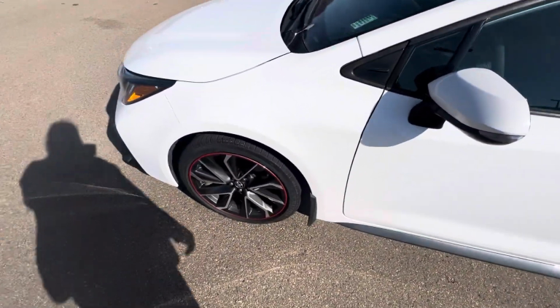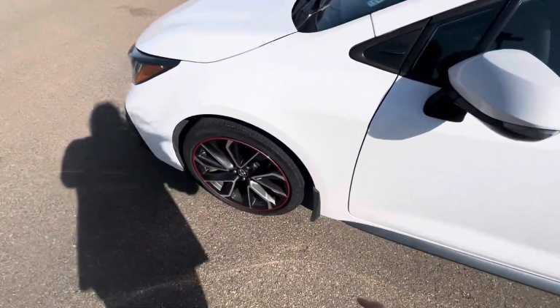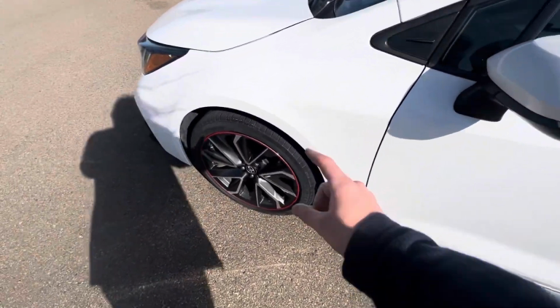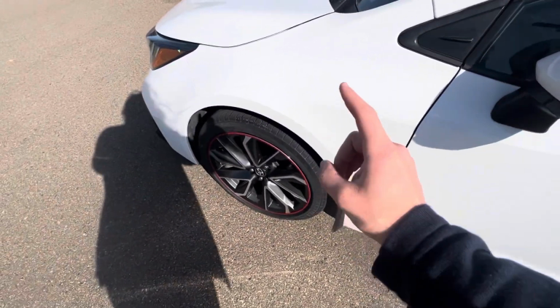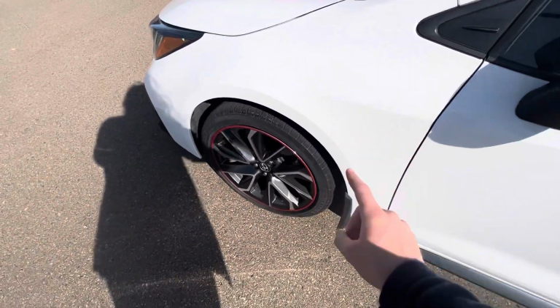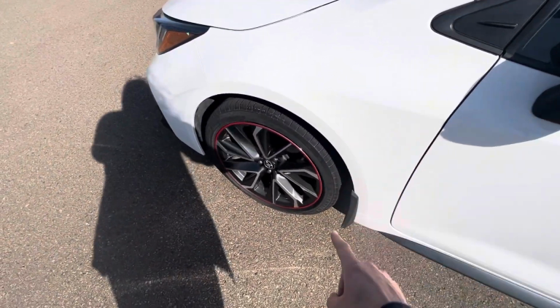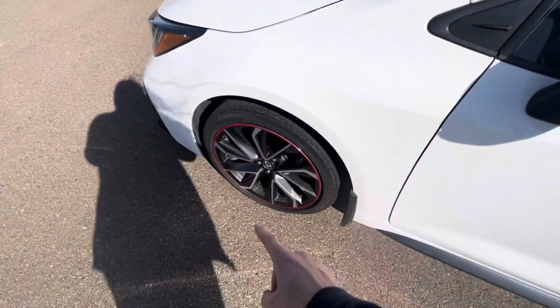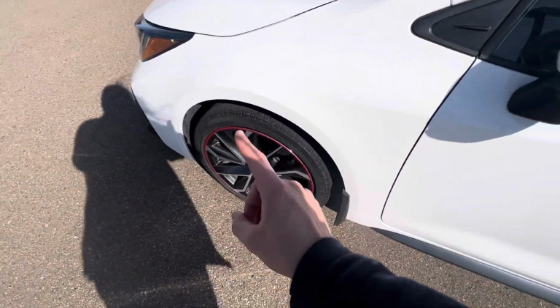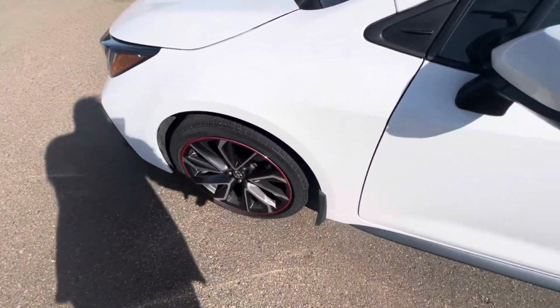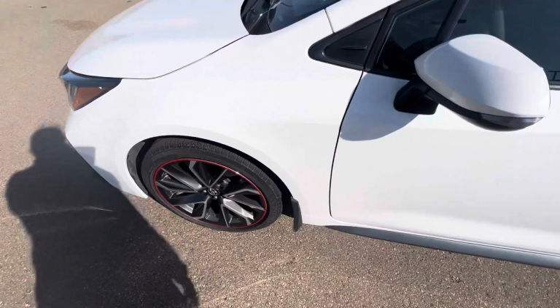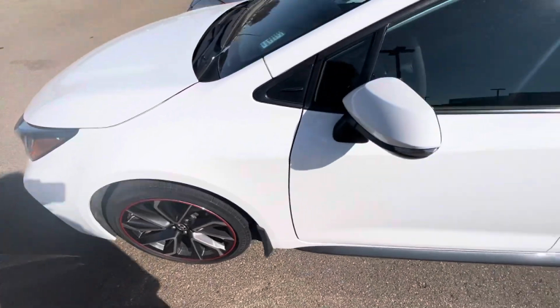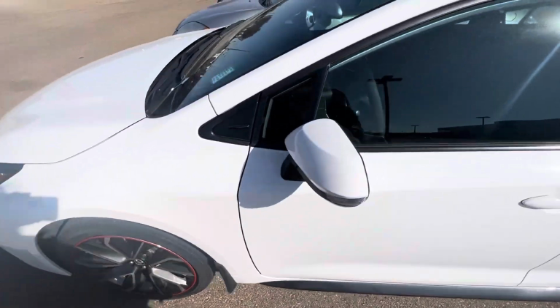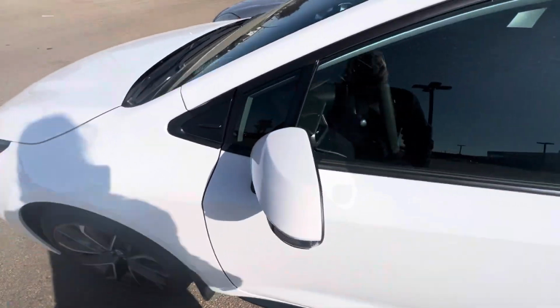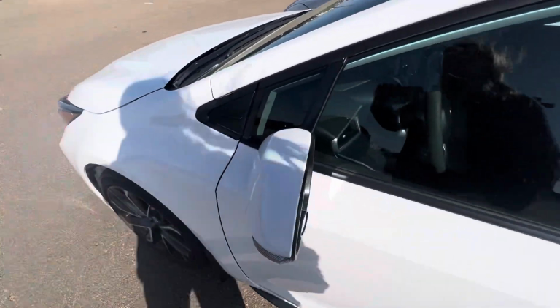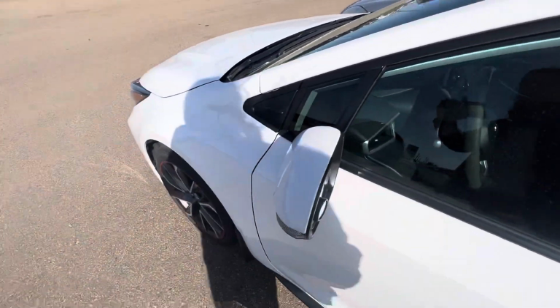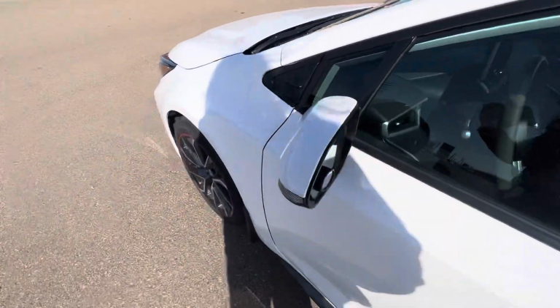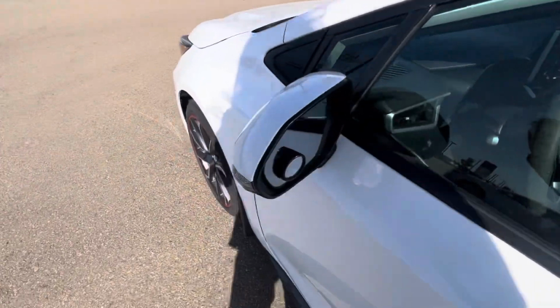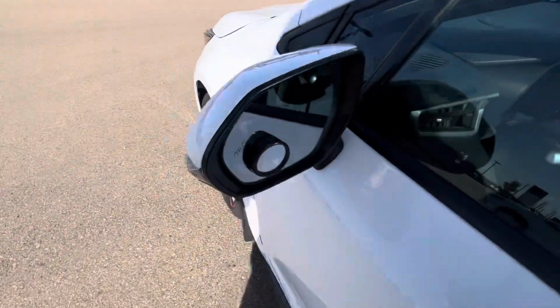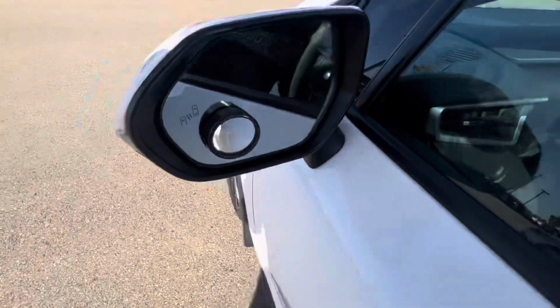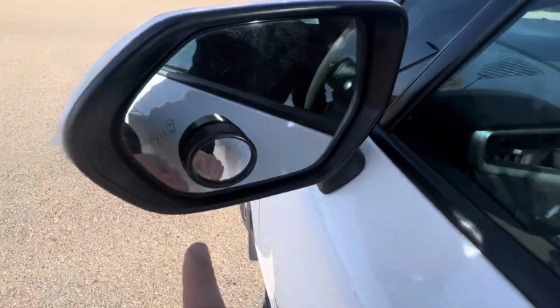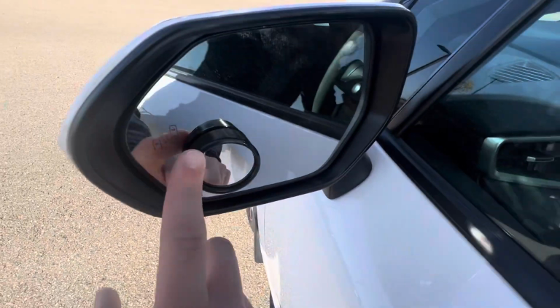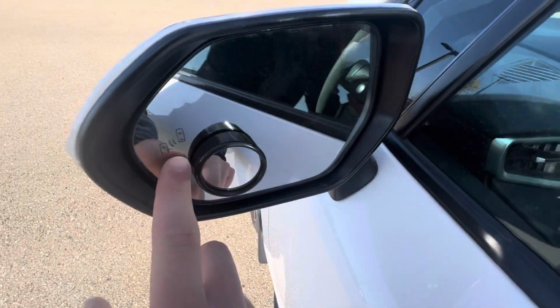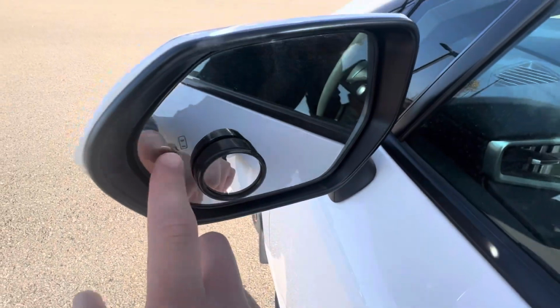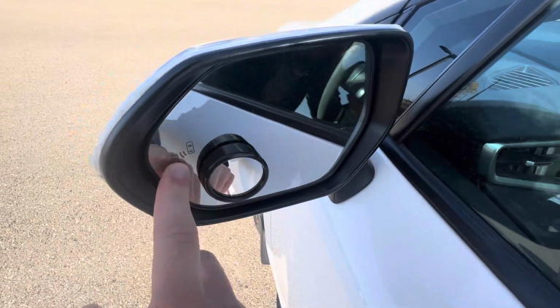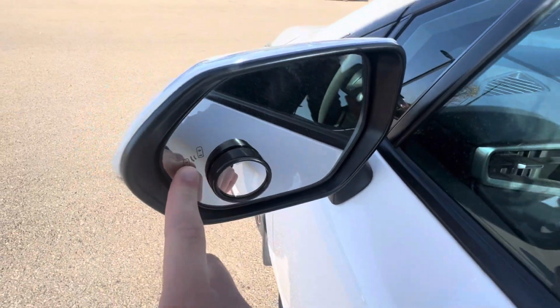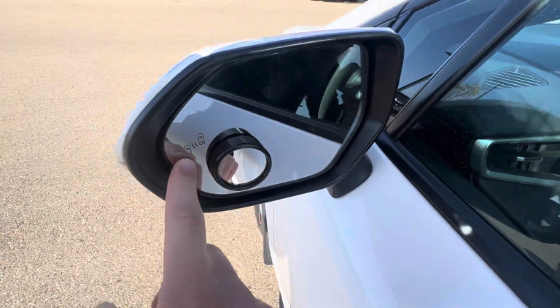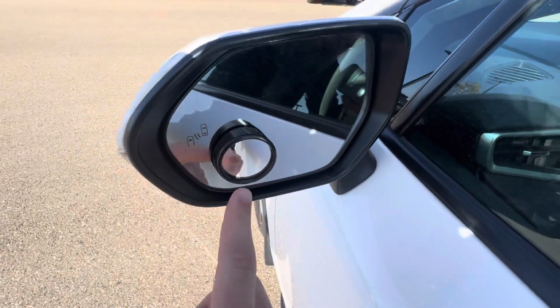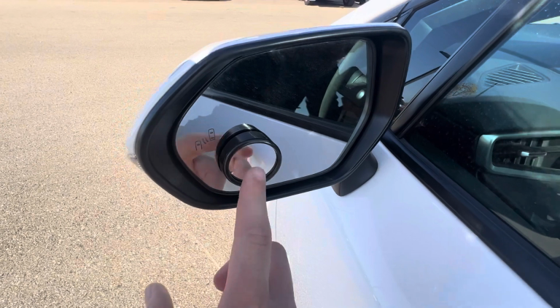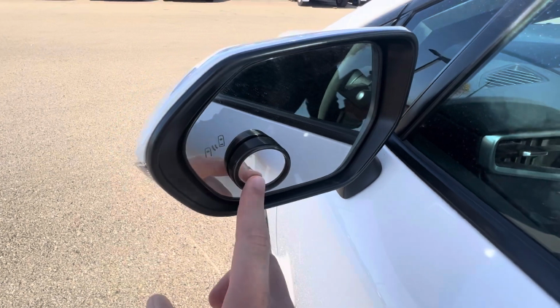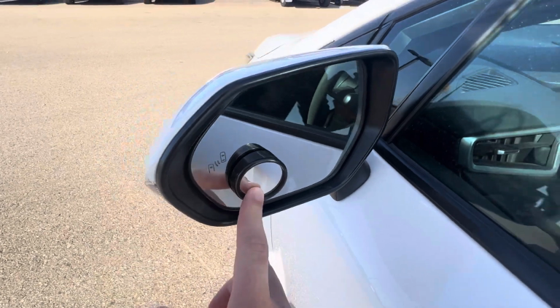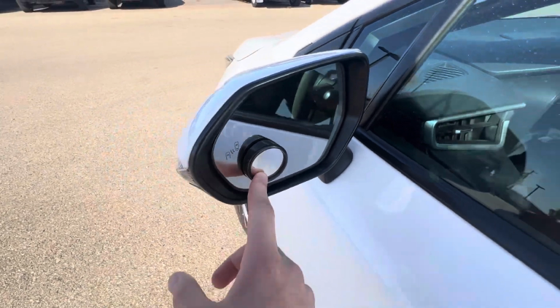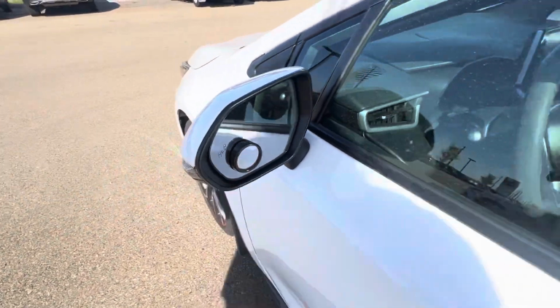You got some nice alloy rims with your red accents around — looks really nice. A lot of safety features; your blind spot monitor is right there. You've got a little ocular mirror there.